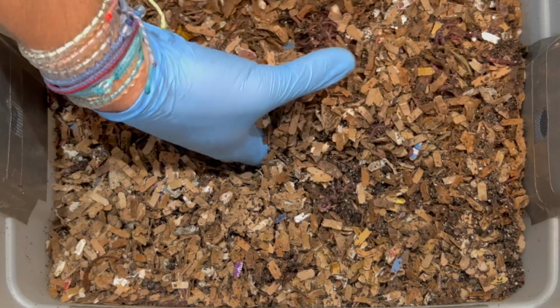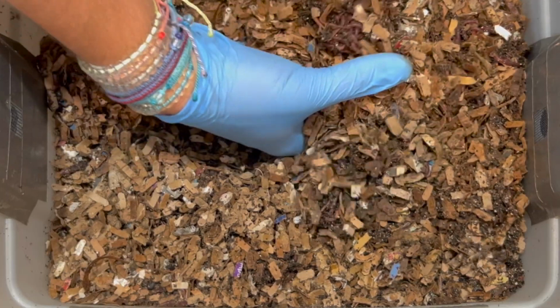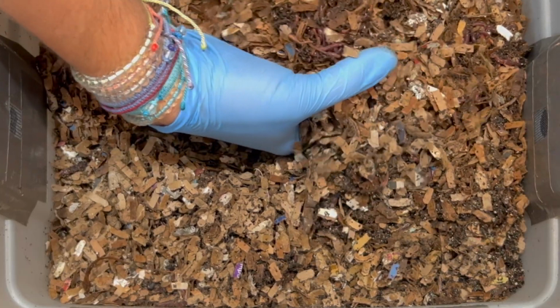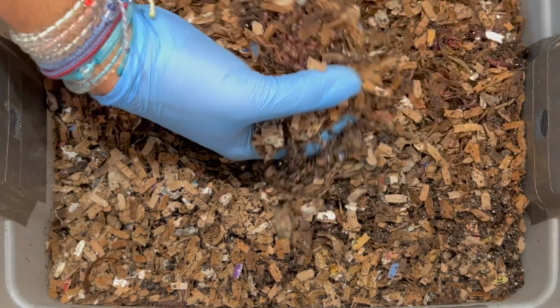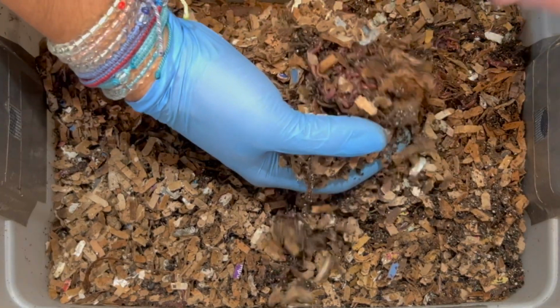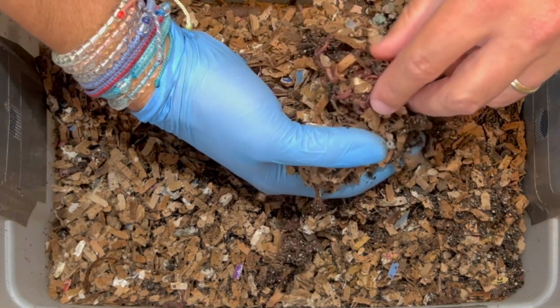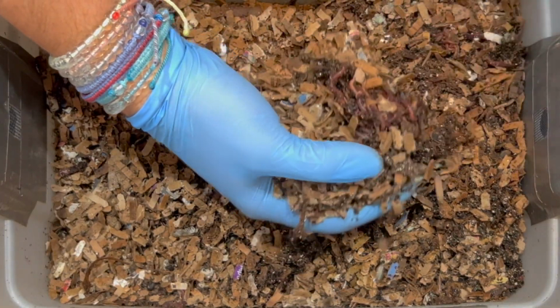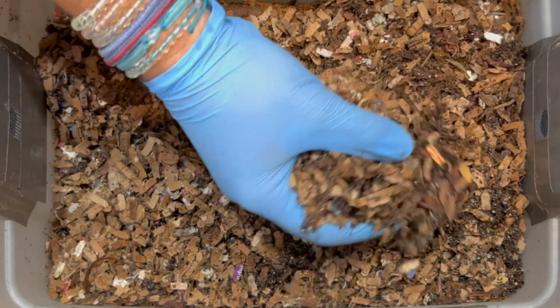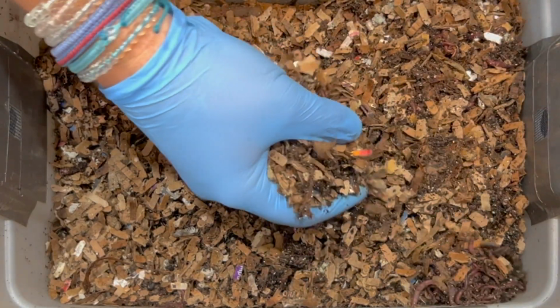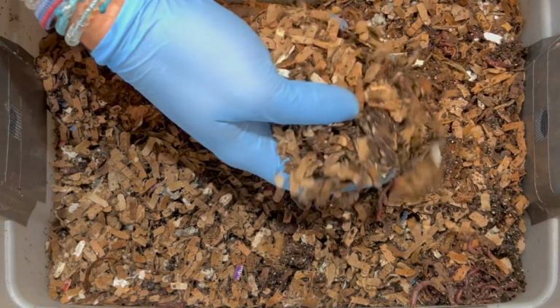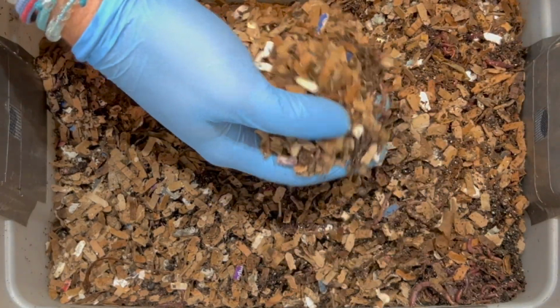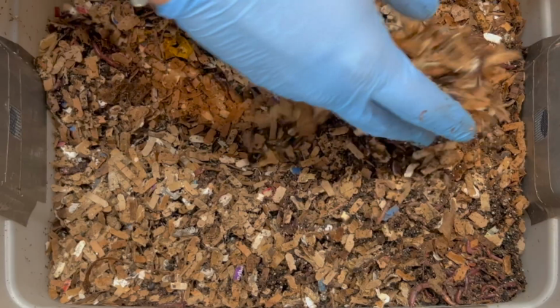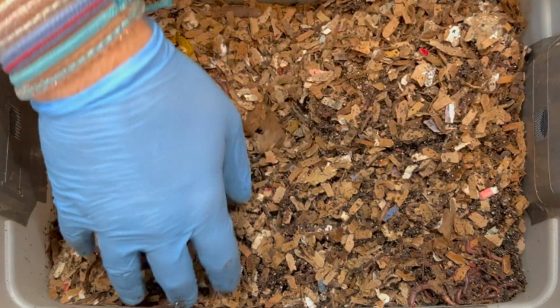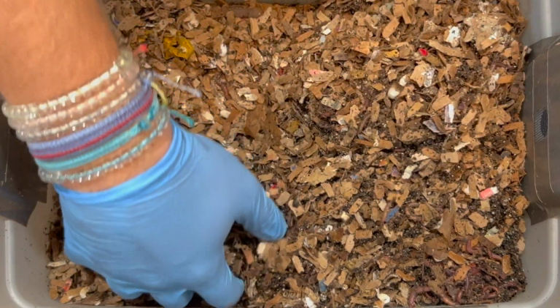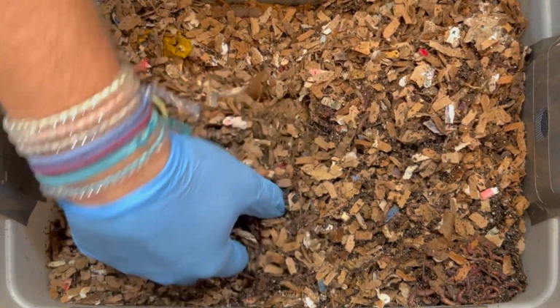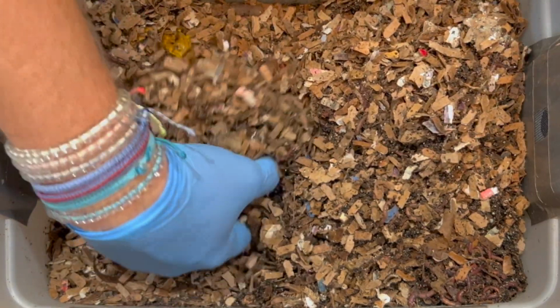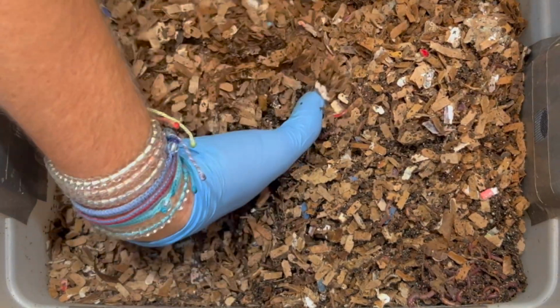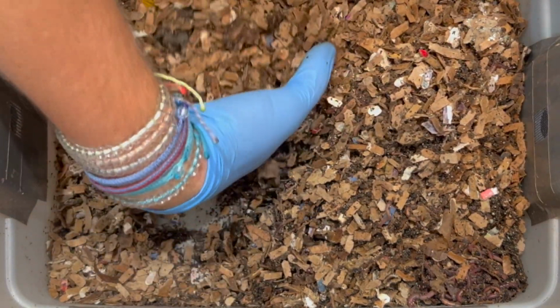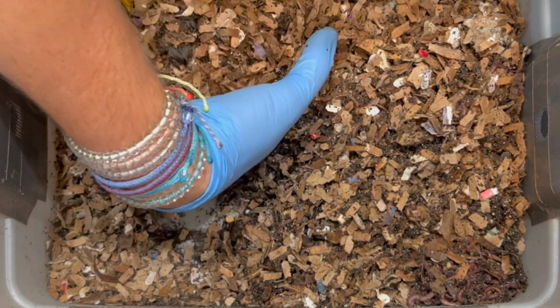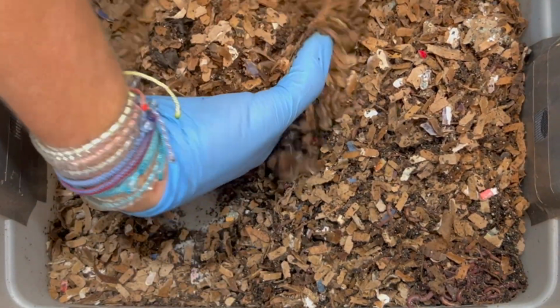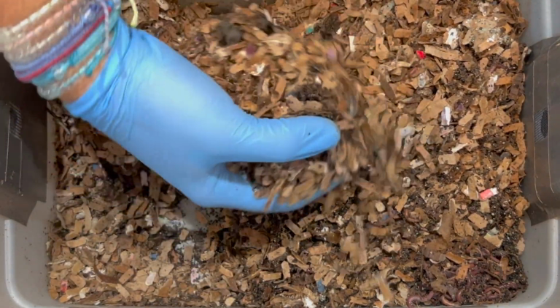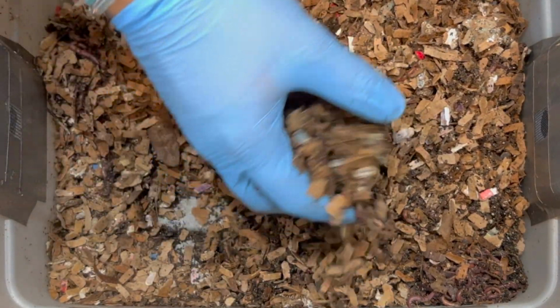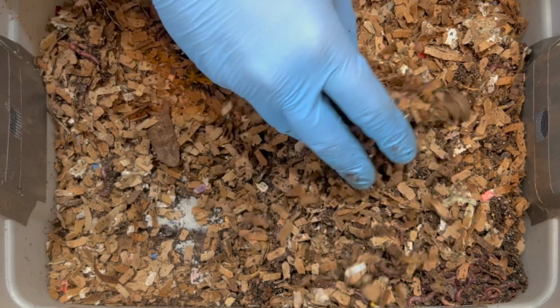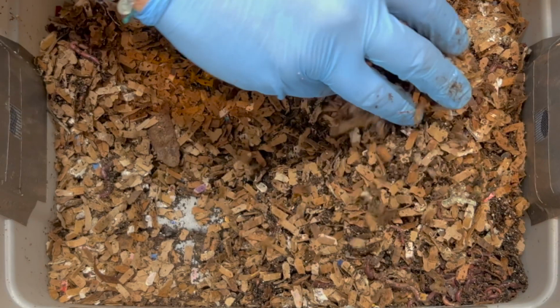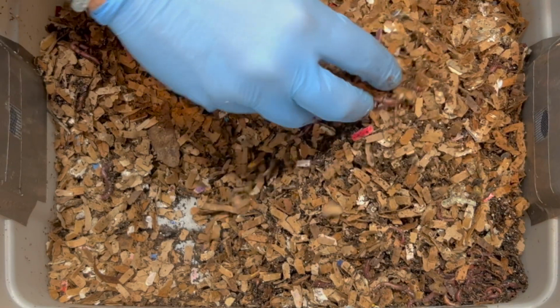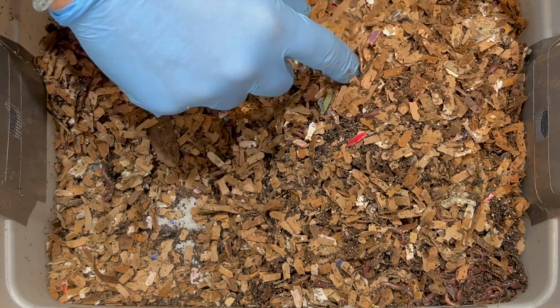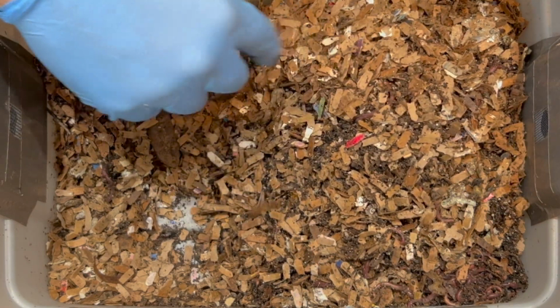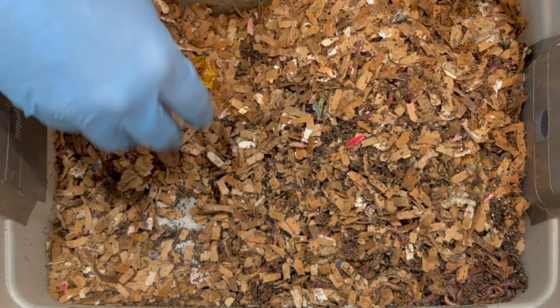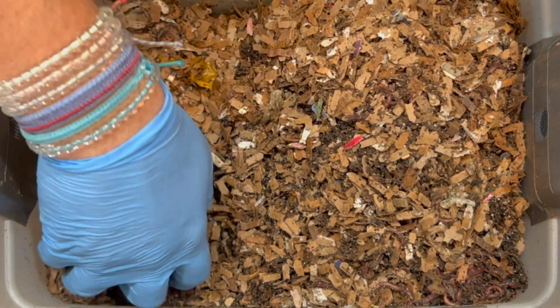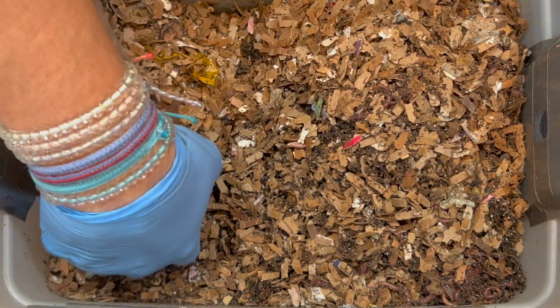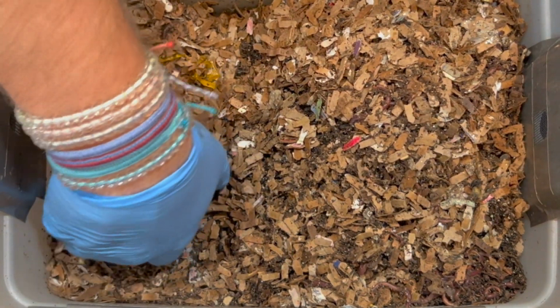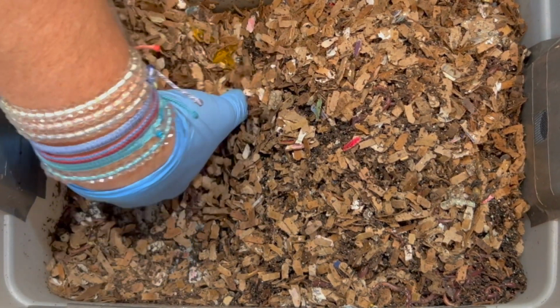There's another ball of worms — this is great! They're definitely making some castings. I have a lot of bedding in here so I may just put a little bit more in as we go along.